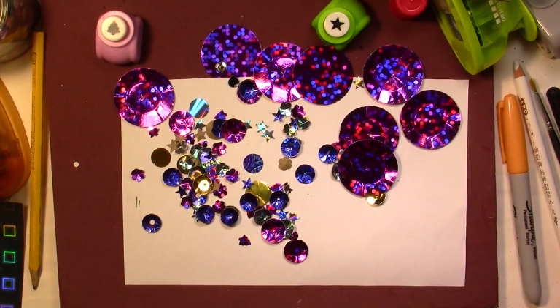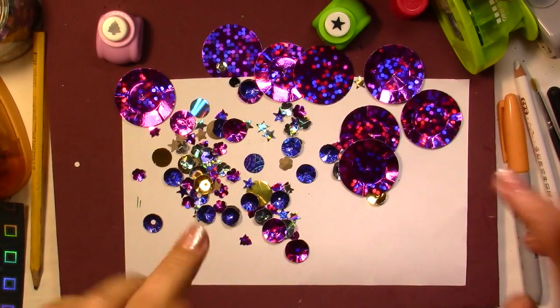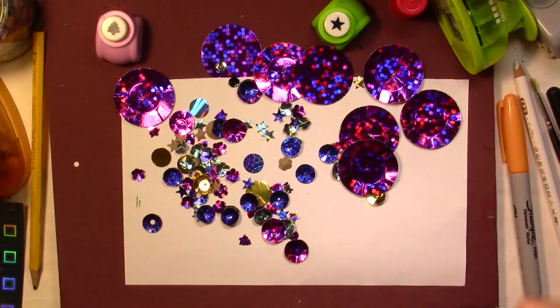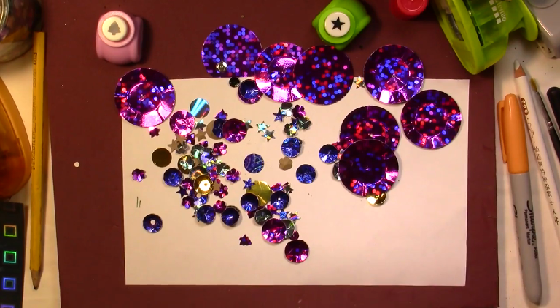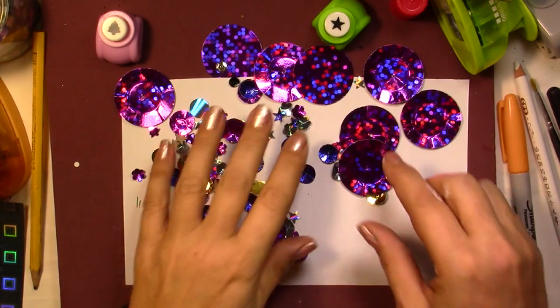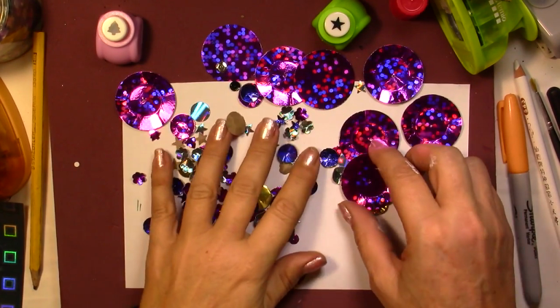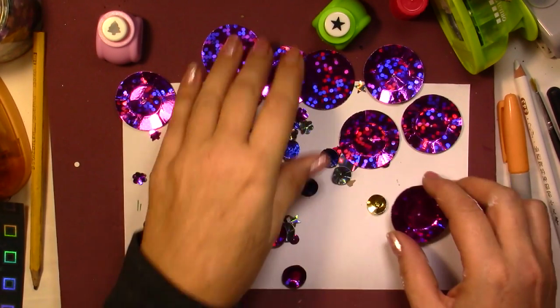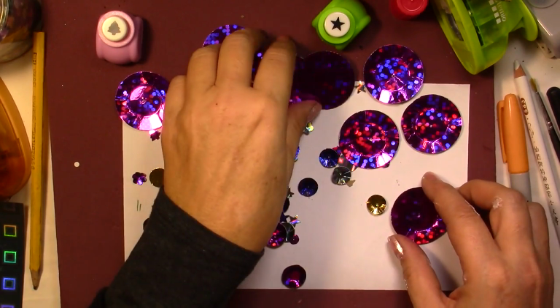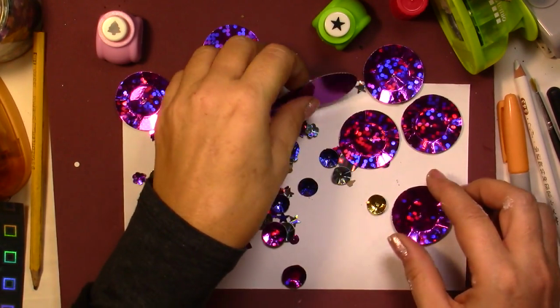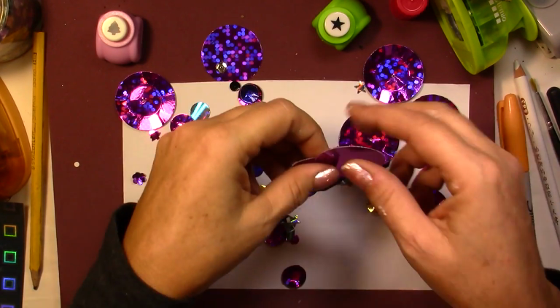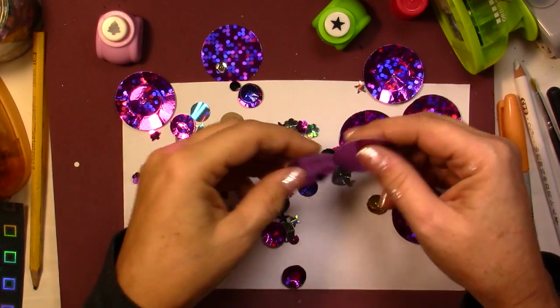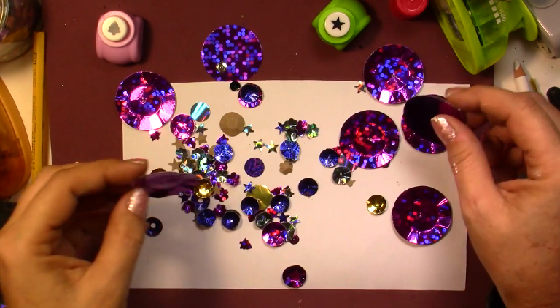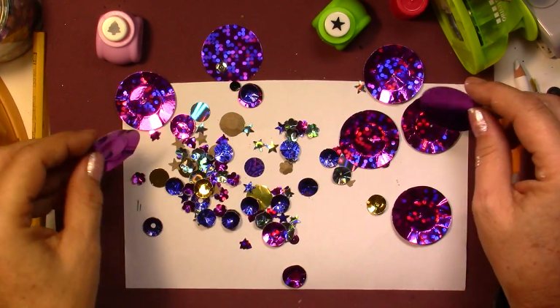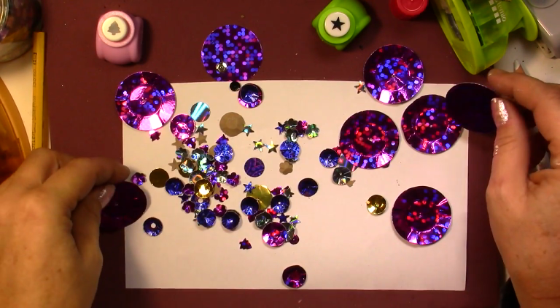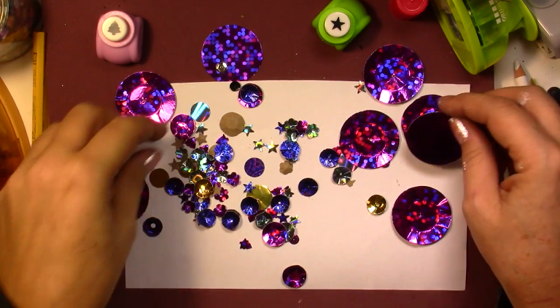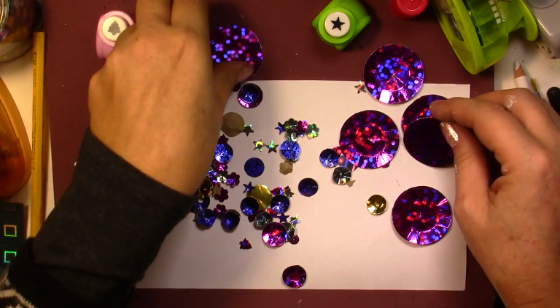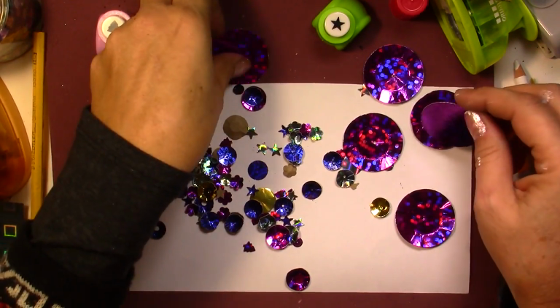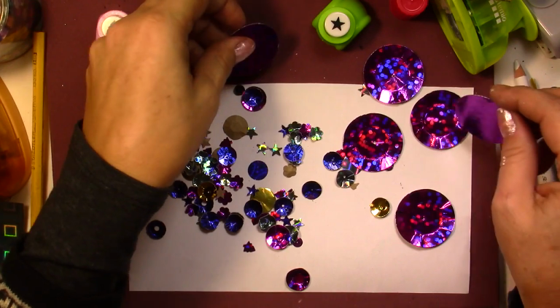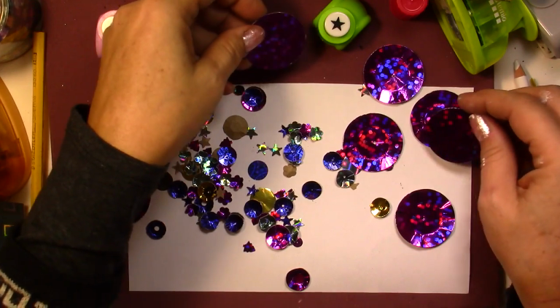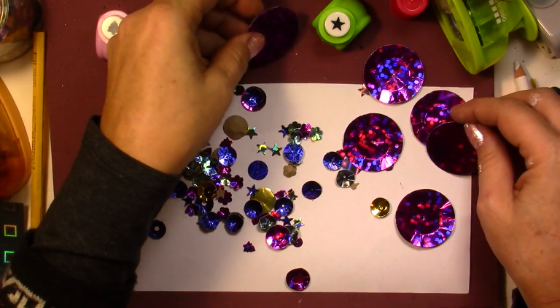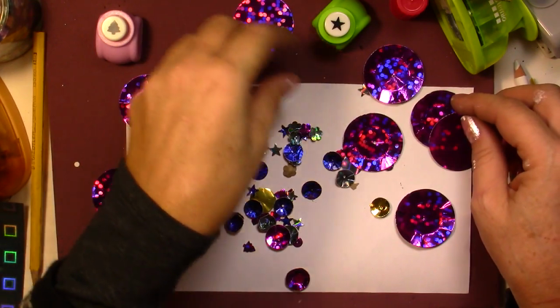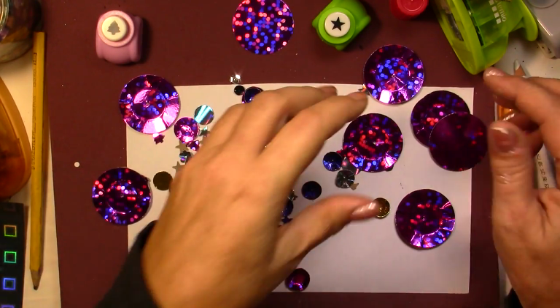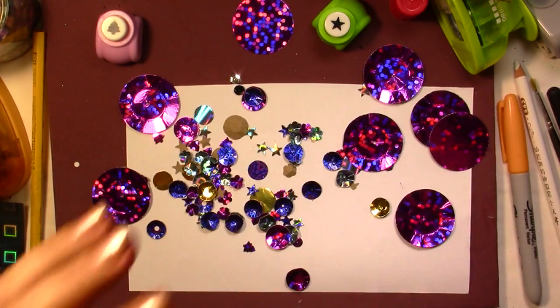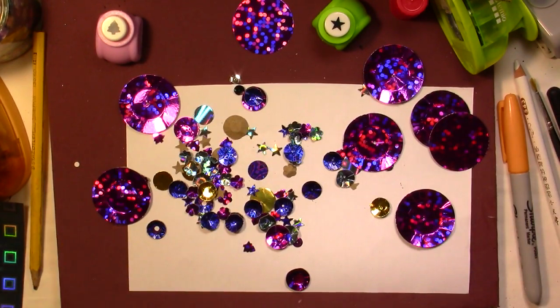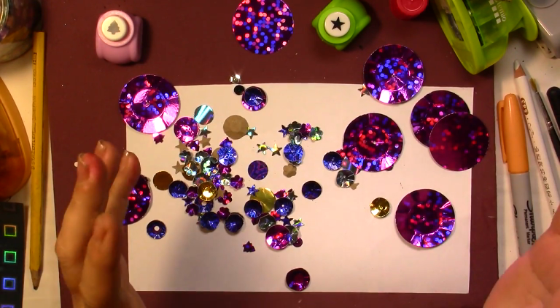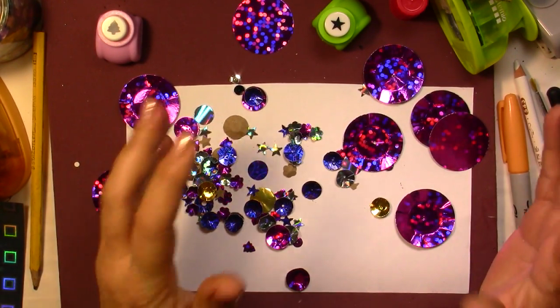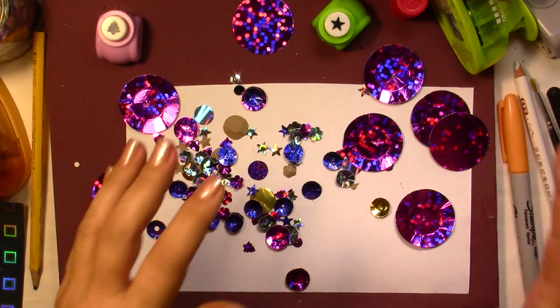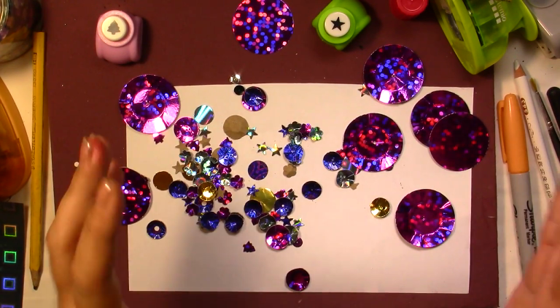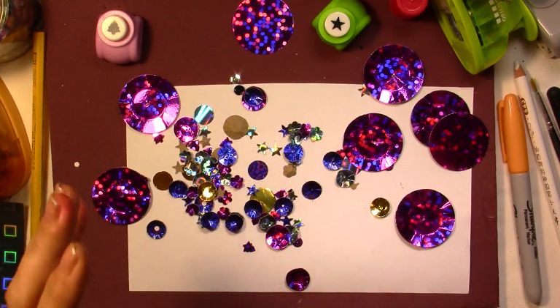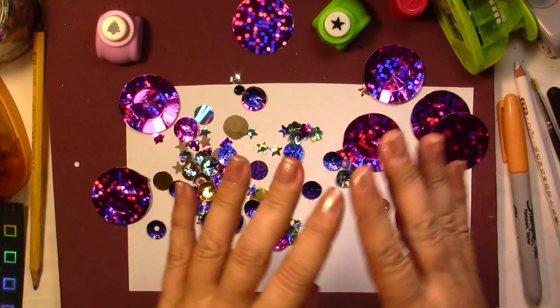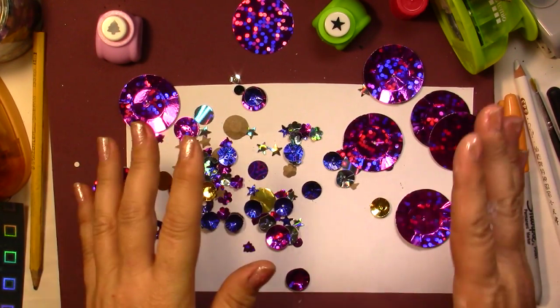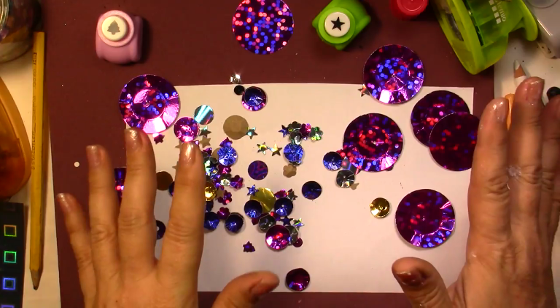Hi everyone, this is Chris. Thank you for joining me. In today's video, we are going to make some sequins, but we are going to make gigantic sequins, or any size you wish.